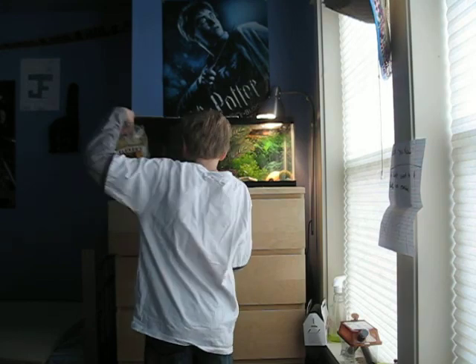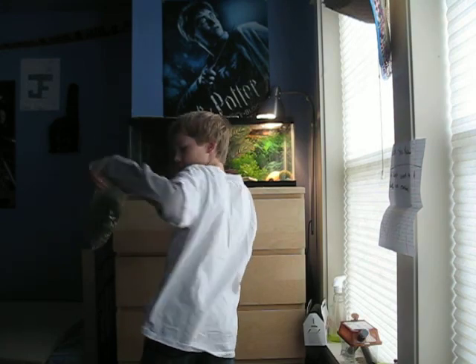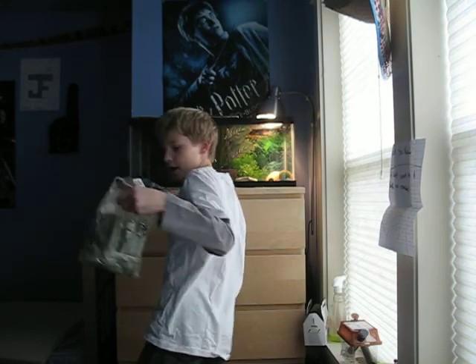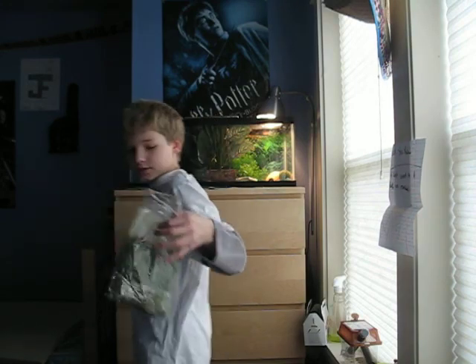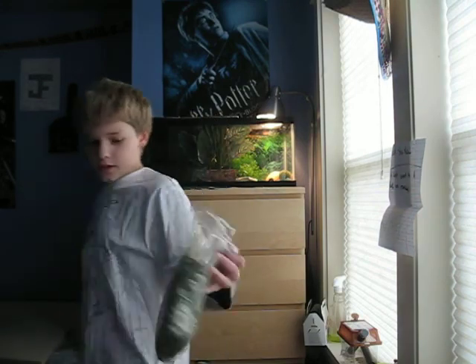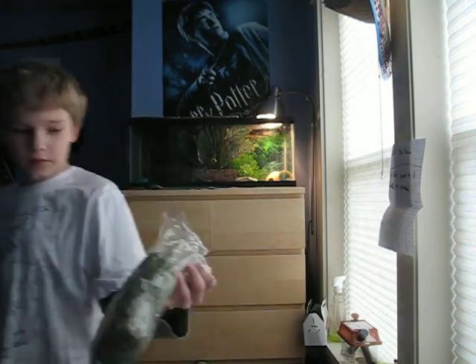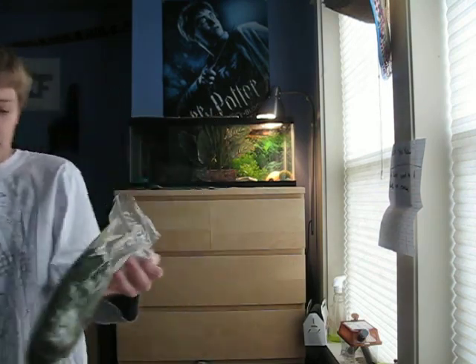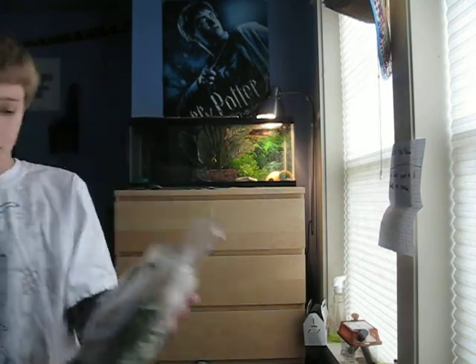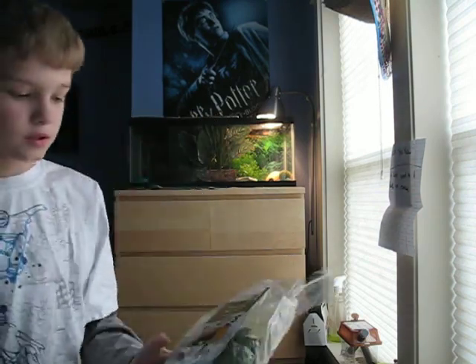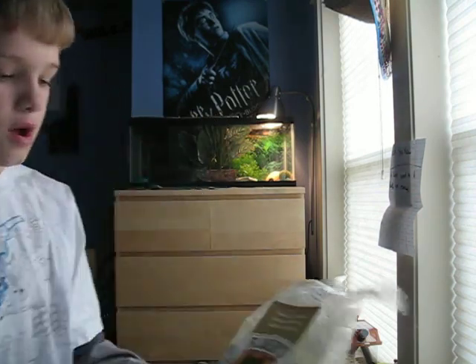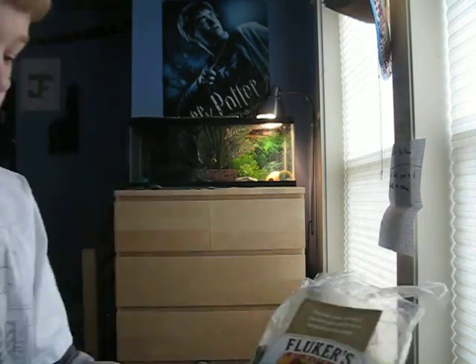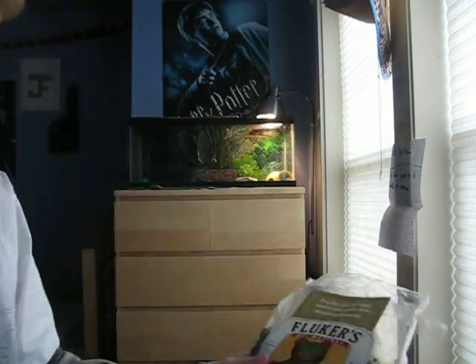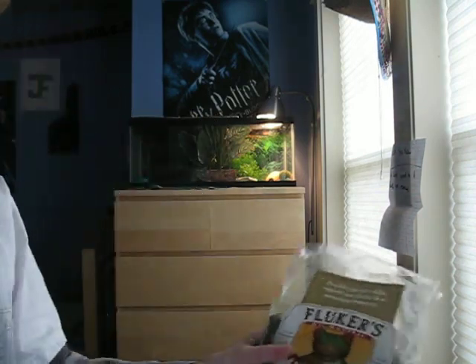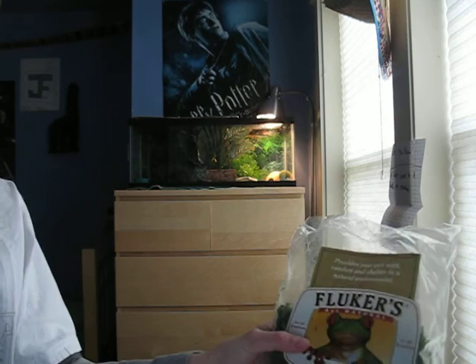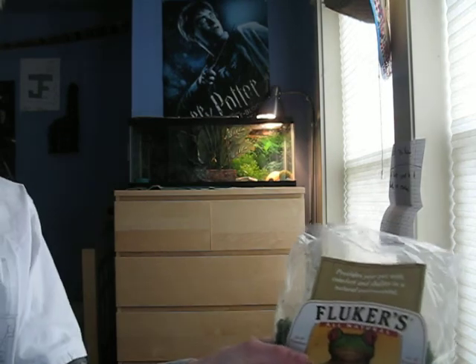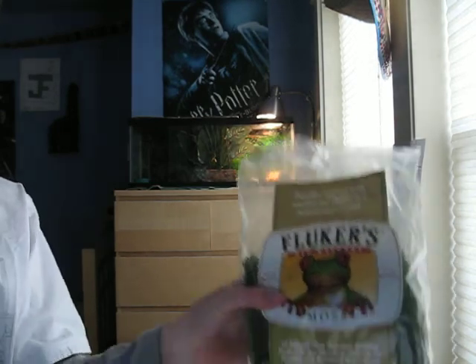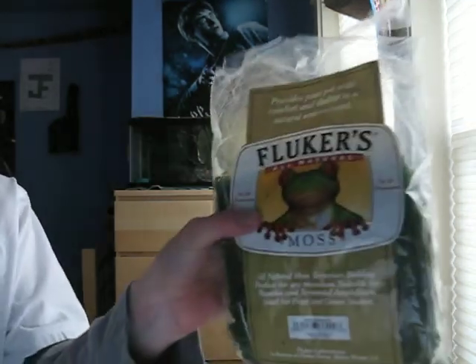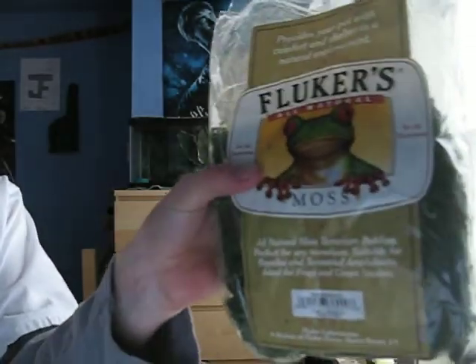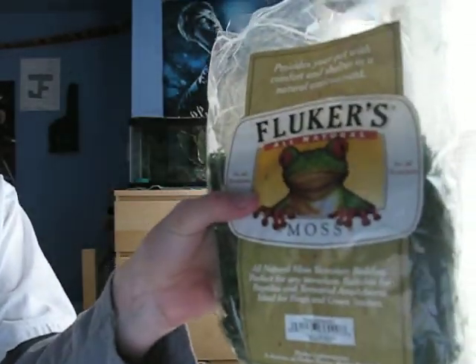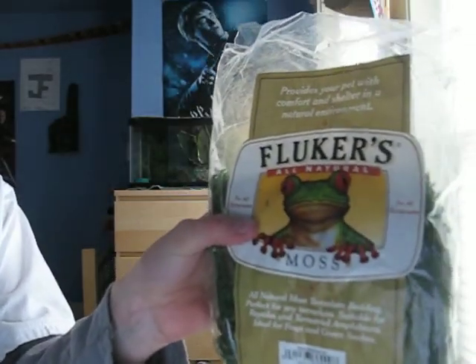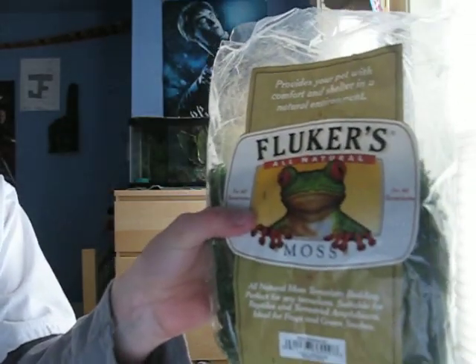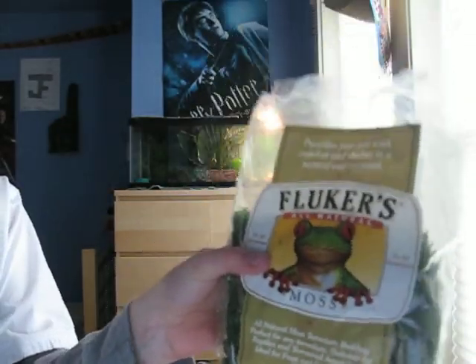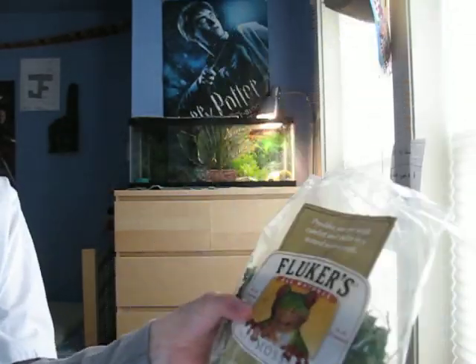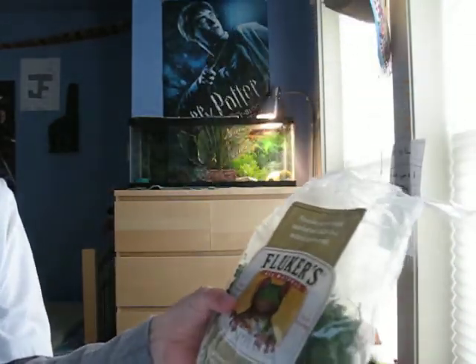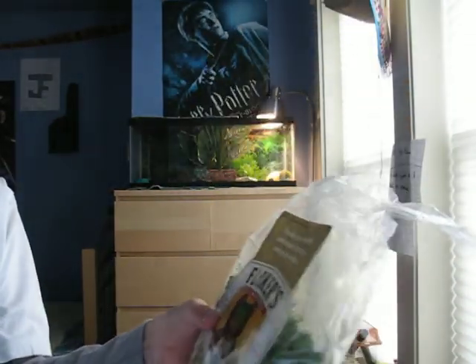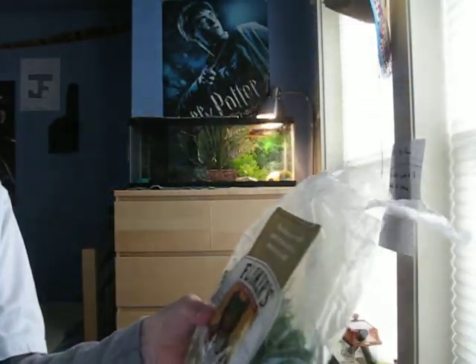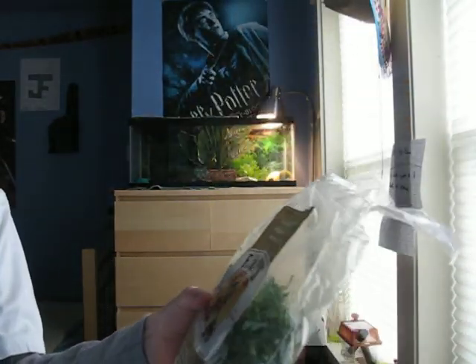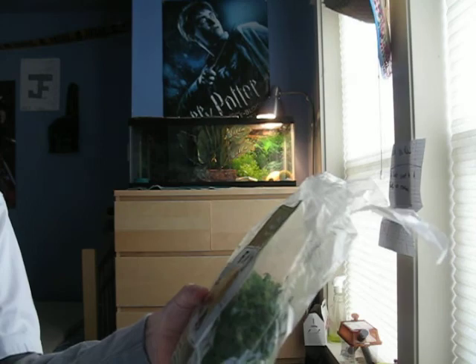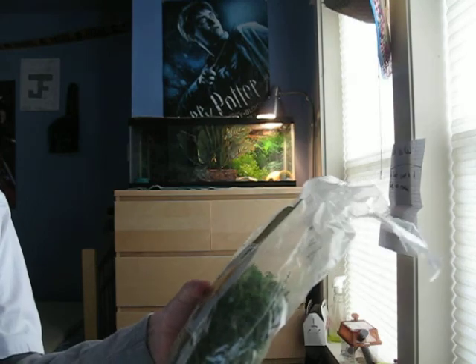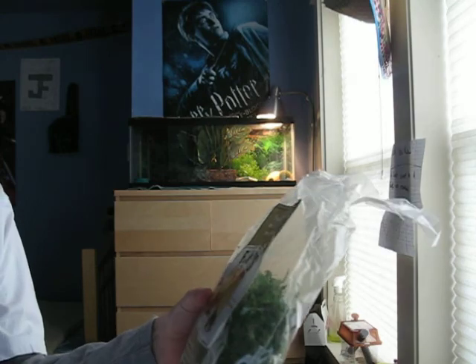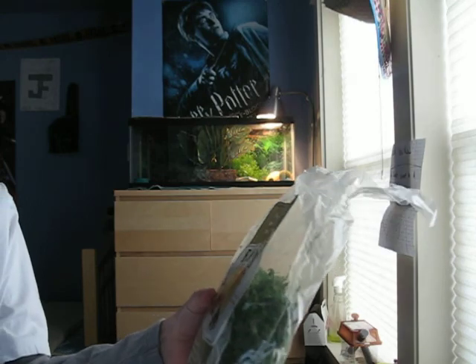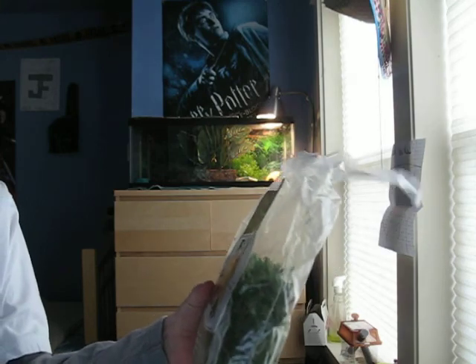You just don't want to mist the floor. I have Fluker's all natural moss, and you just put that under where they usually hide at night. Then you spray it every time you come there — that's what I do.